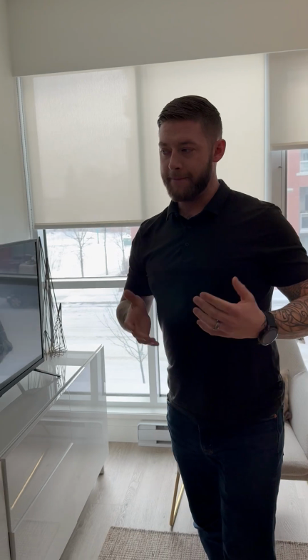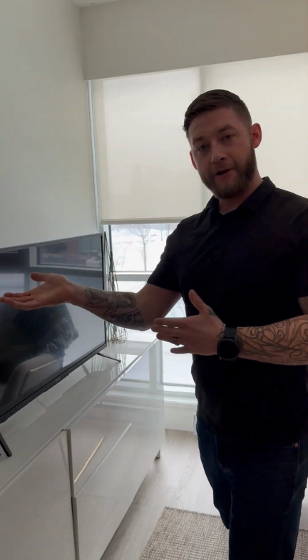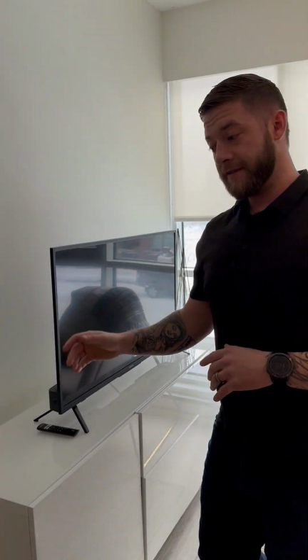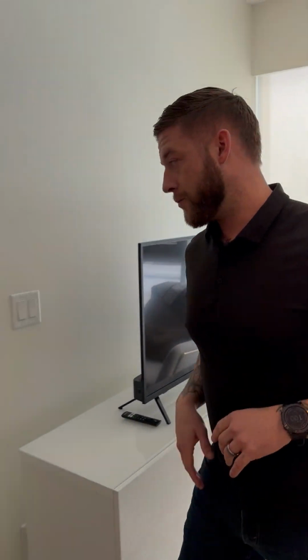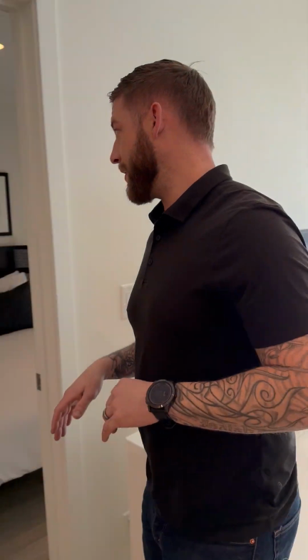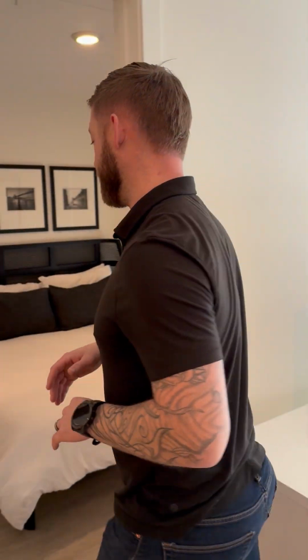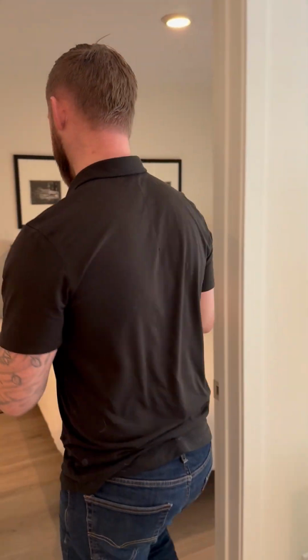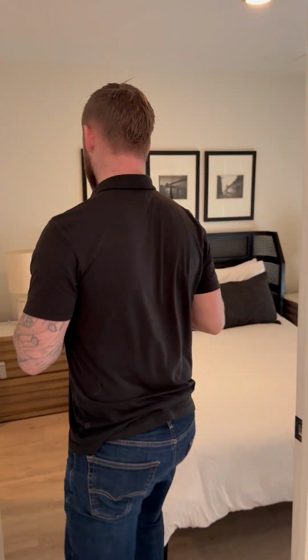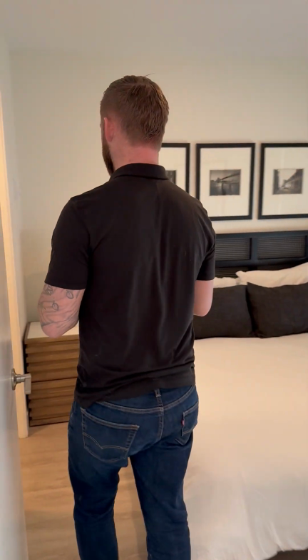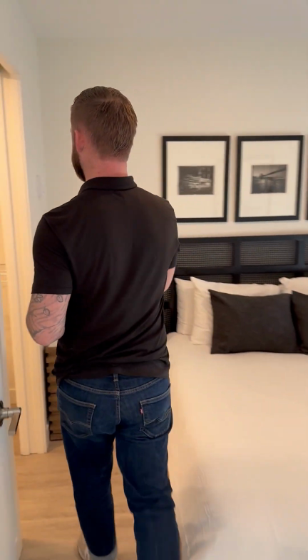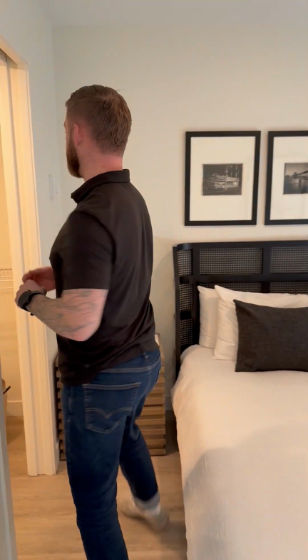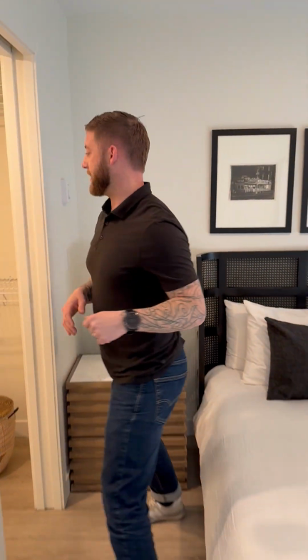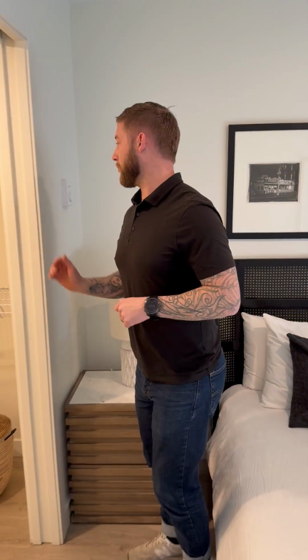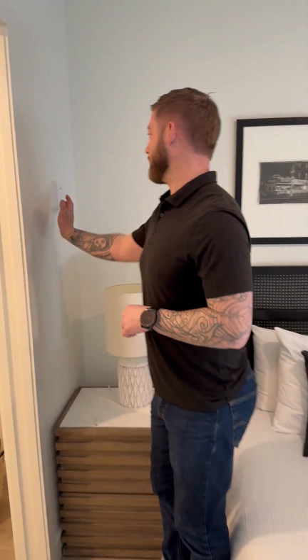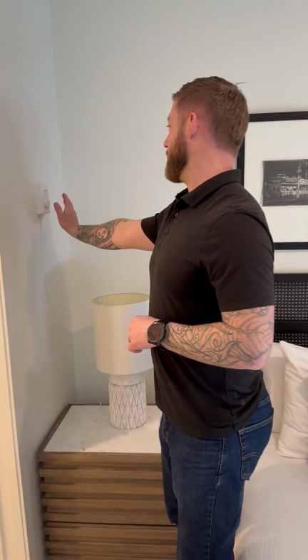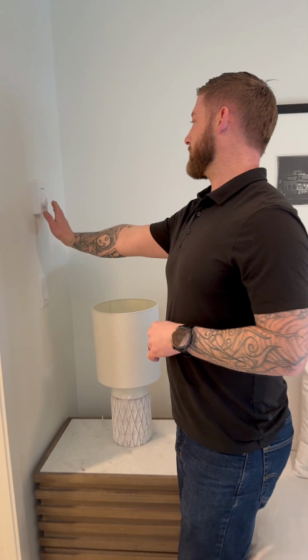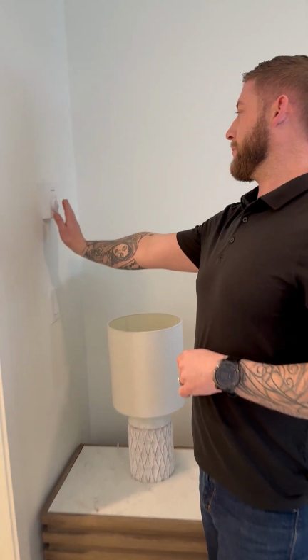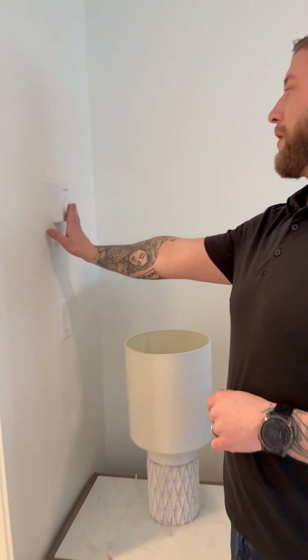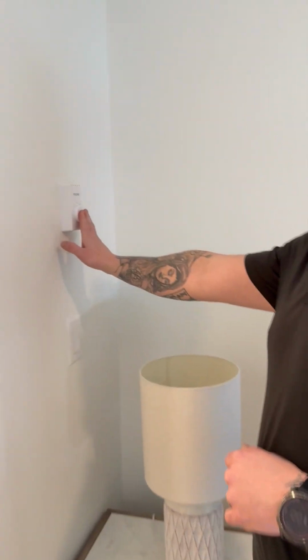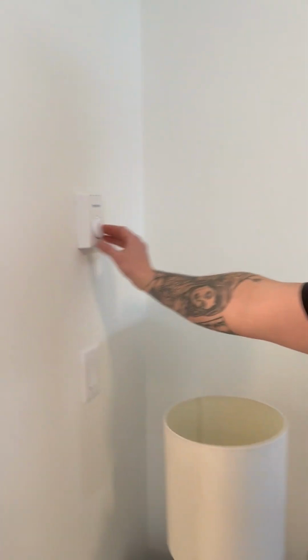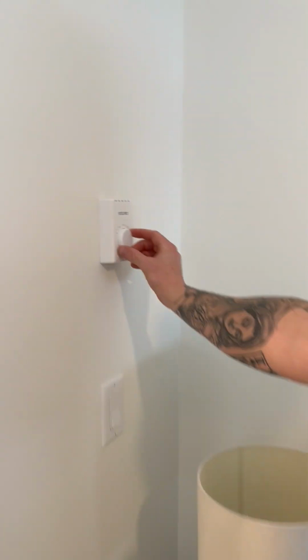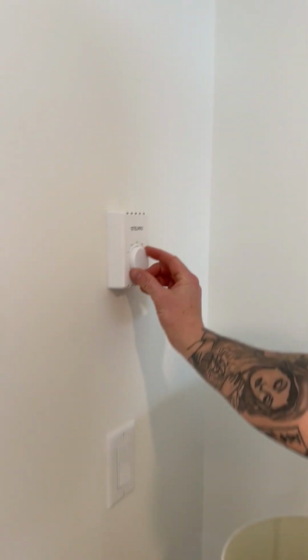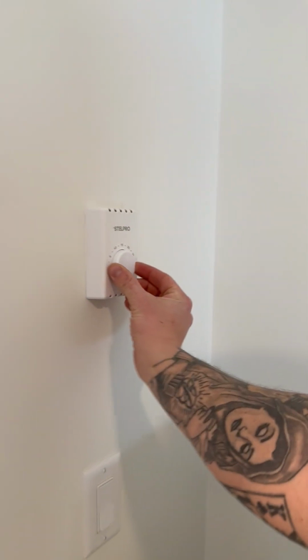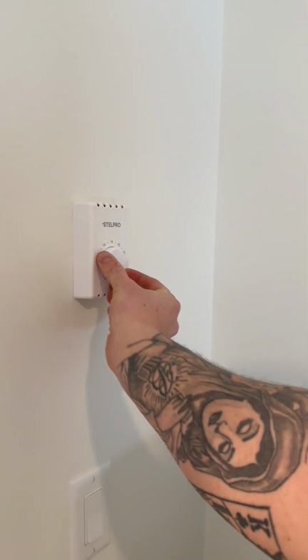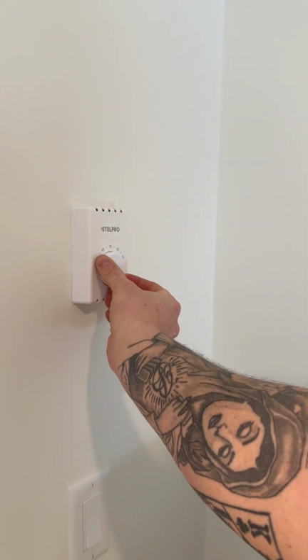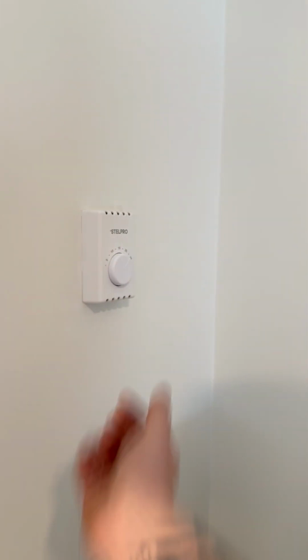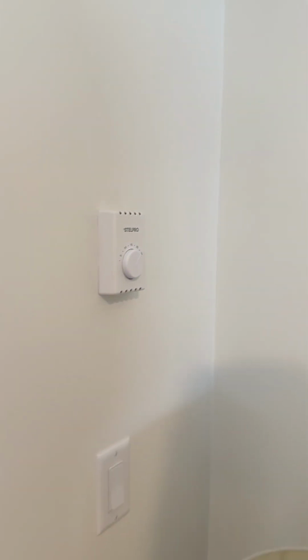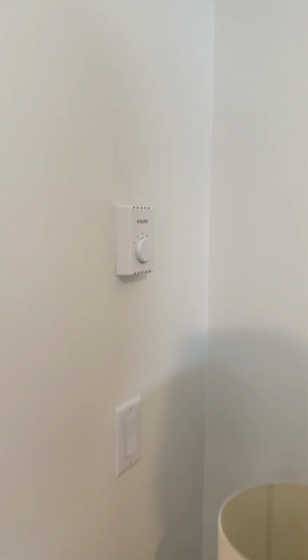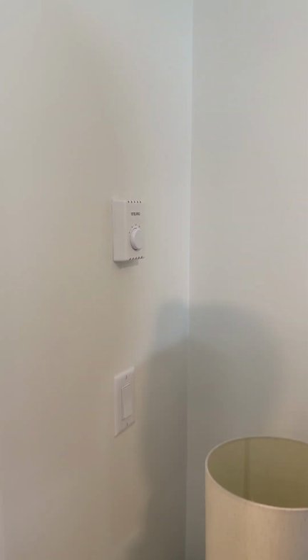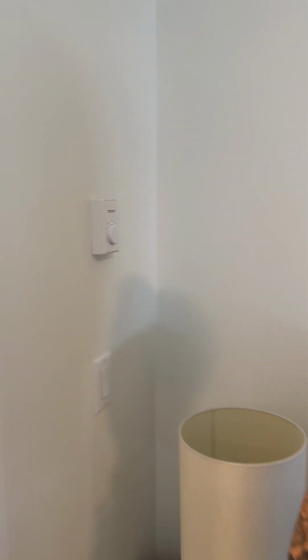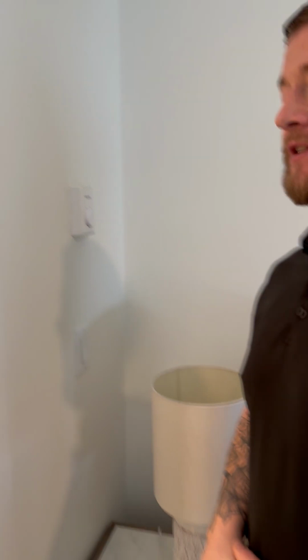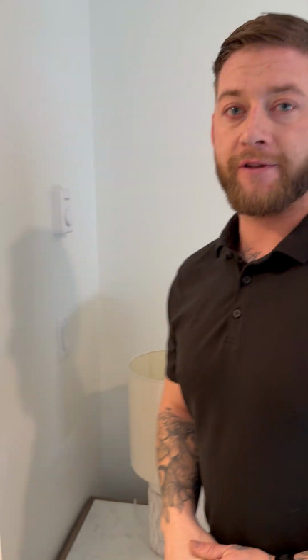In our bedrooms, the control for the baseboard heater is located on the wall right here, and we're going to want to turn that up to our desired heating temperature.